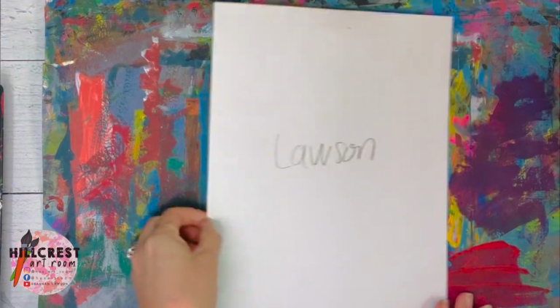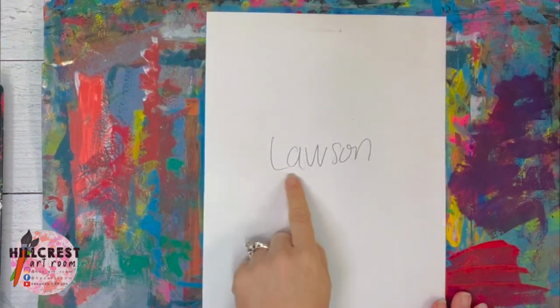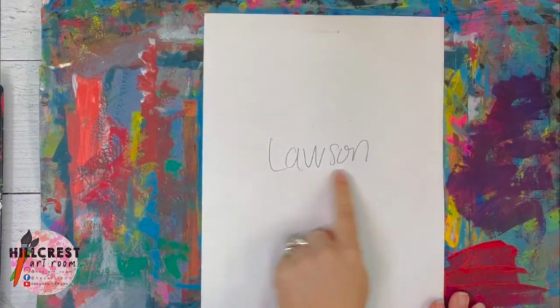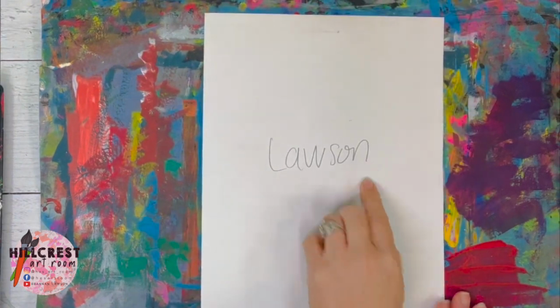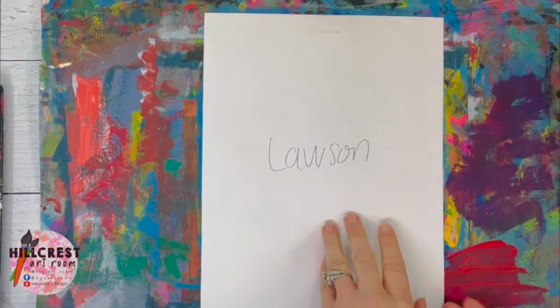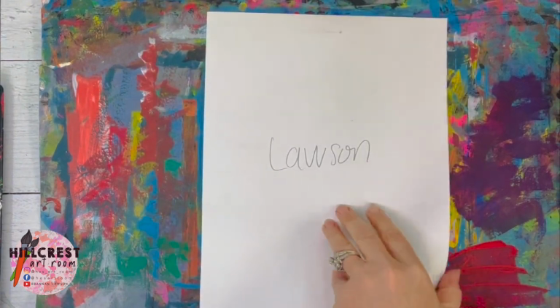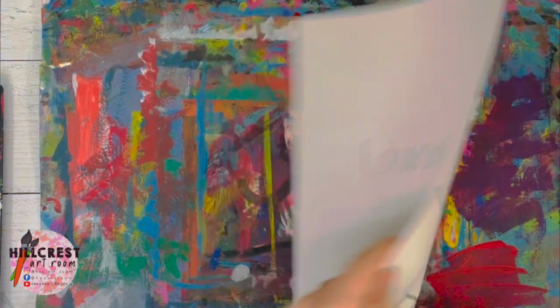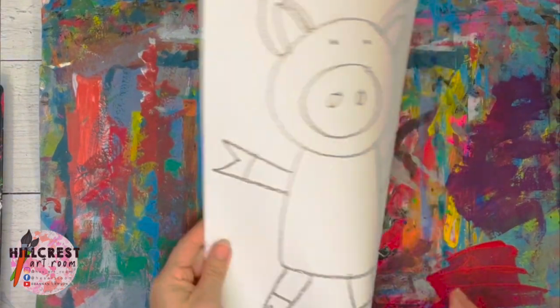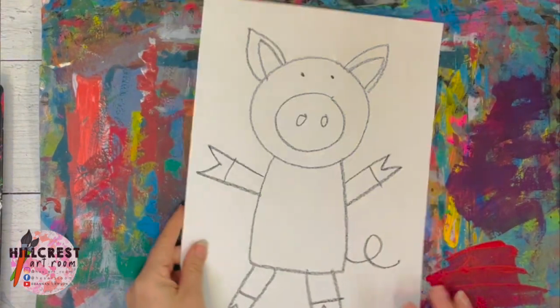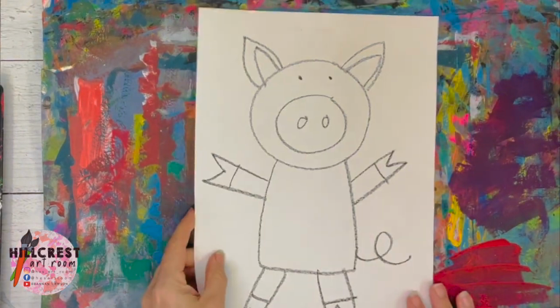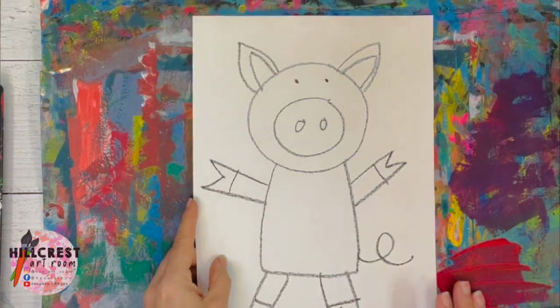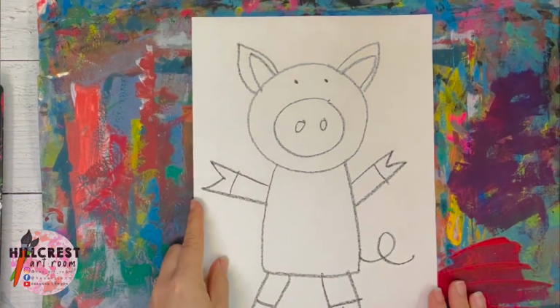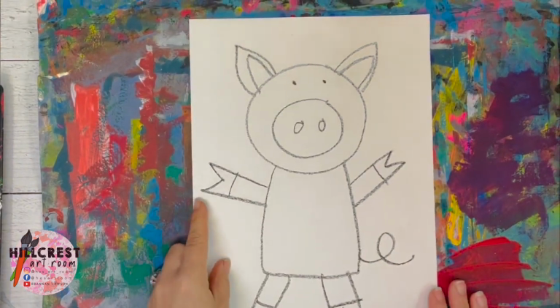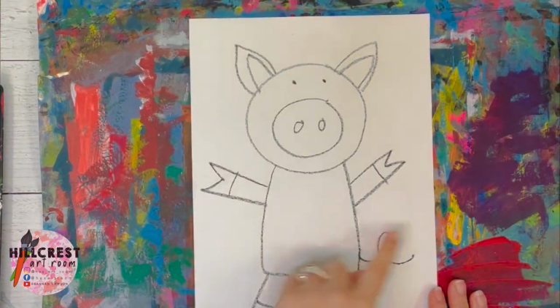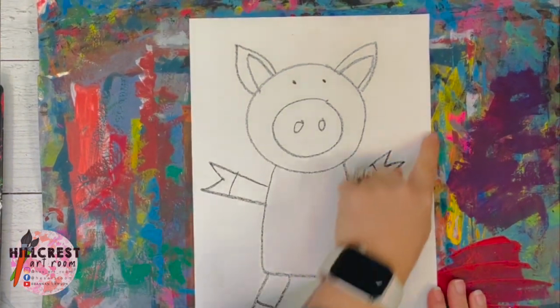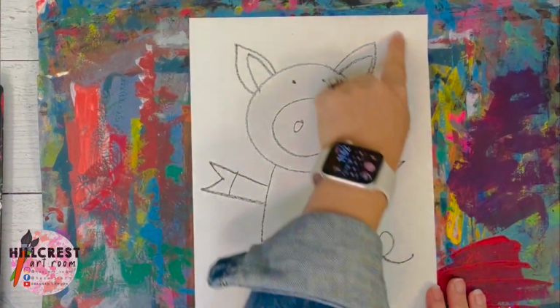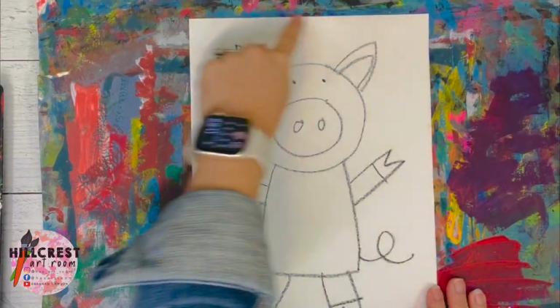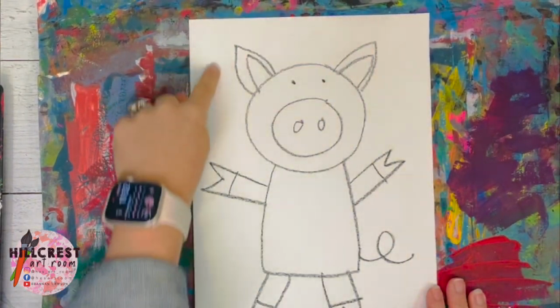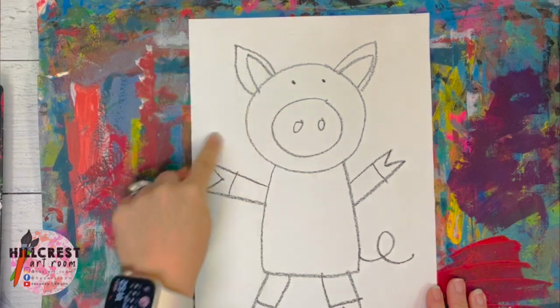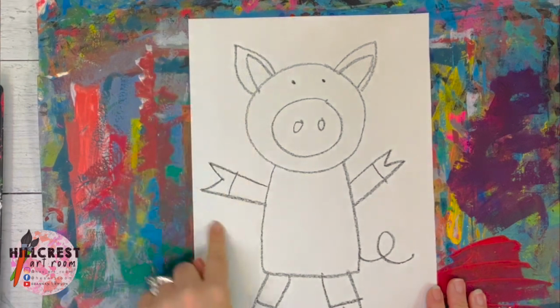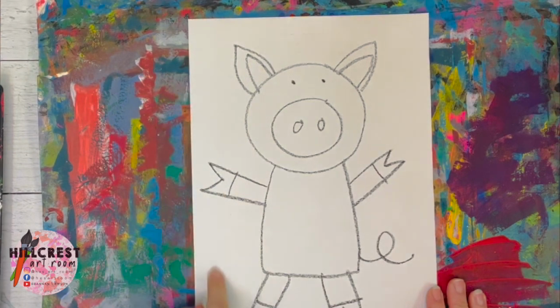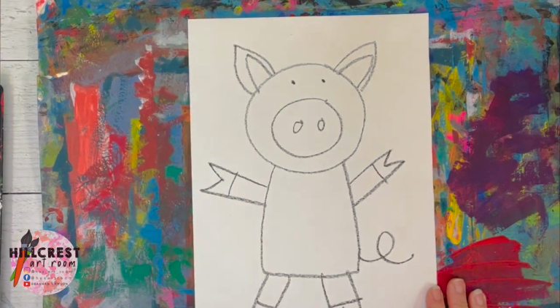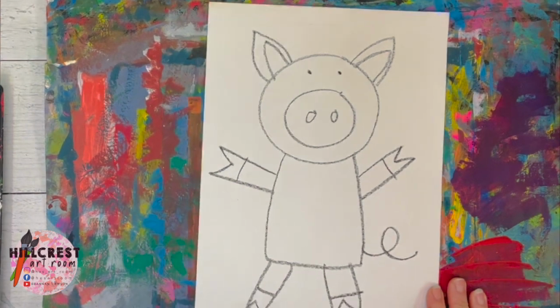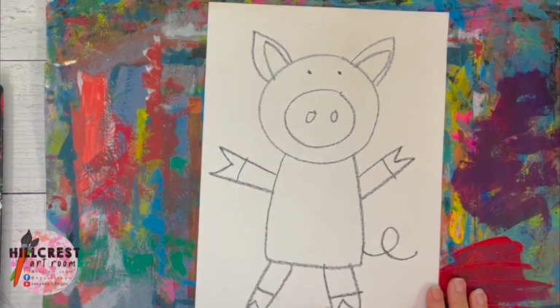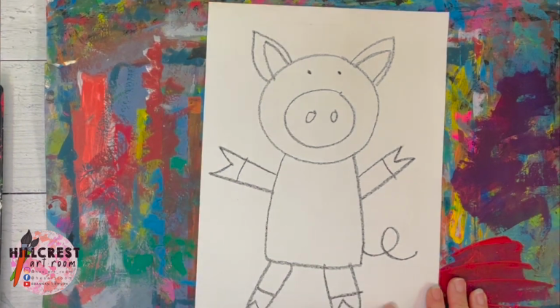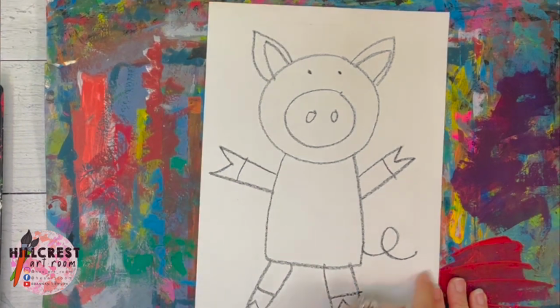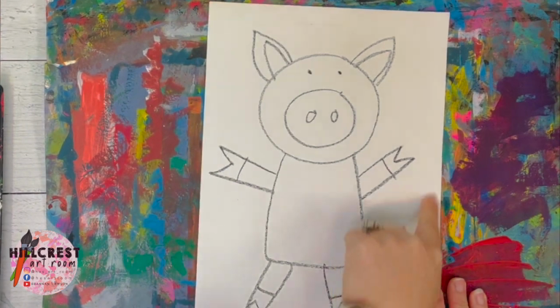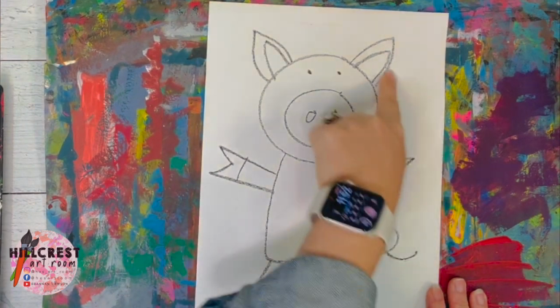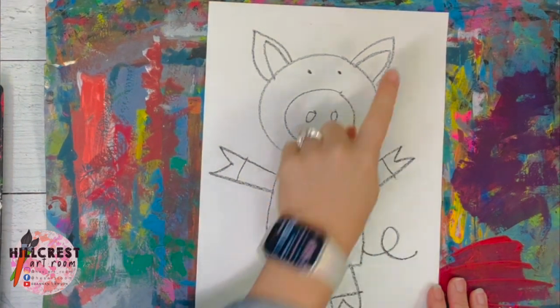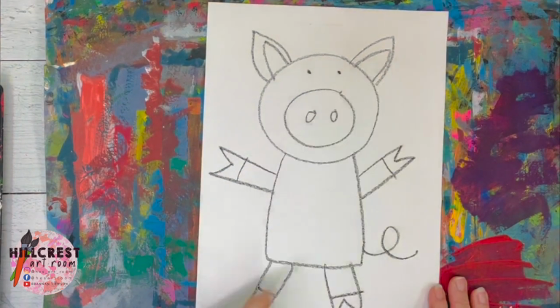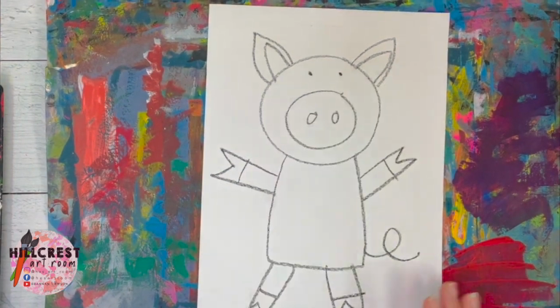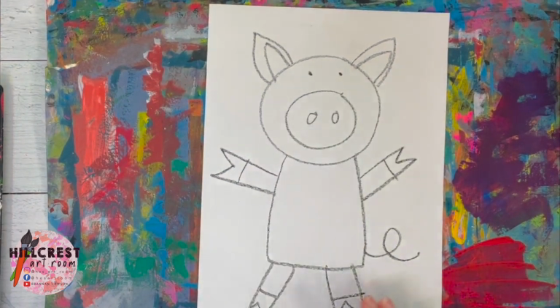Once you make sure you have your pig, you're going to flip it over. Today we are painting the area around our pig, so please listen.